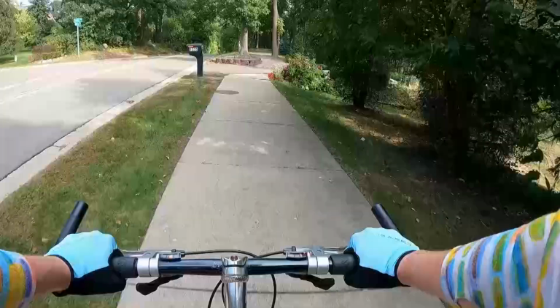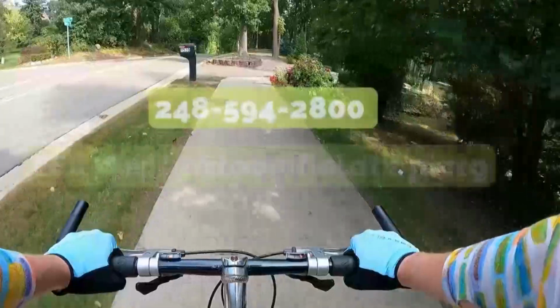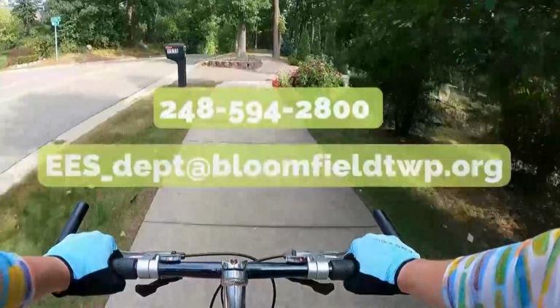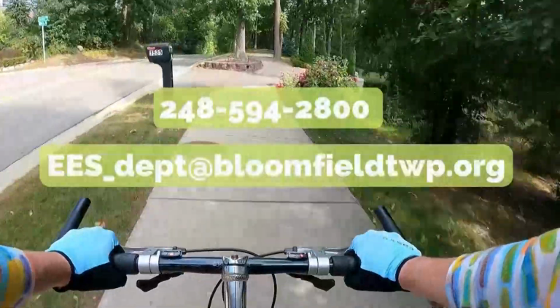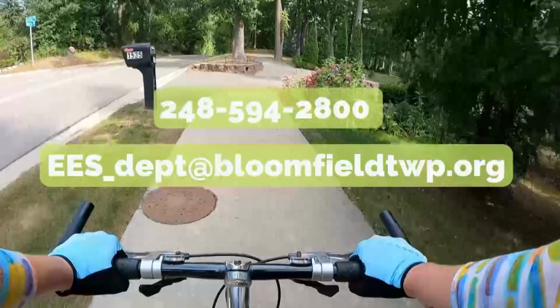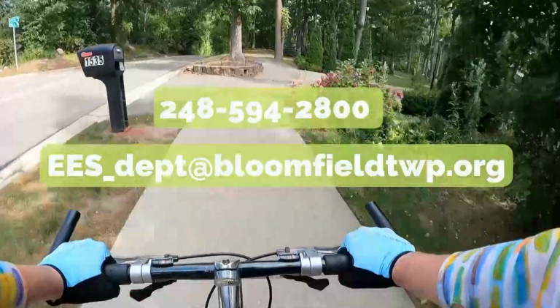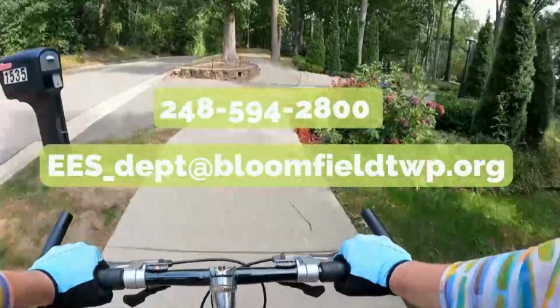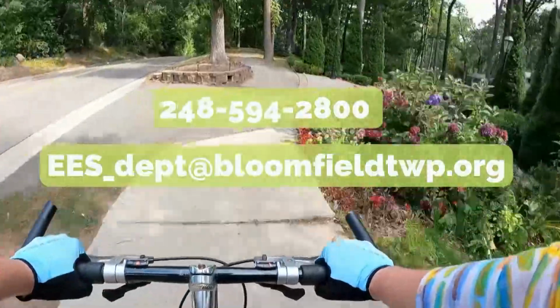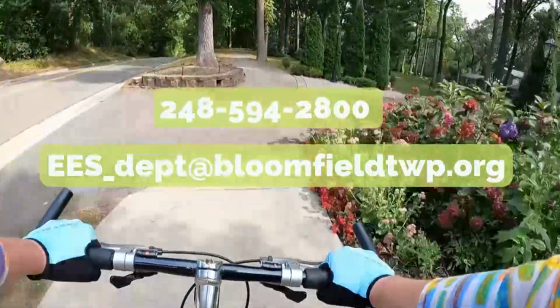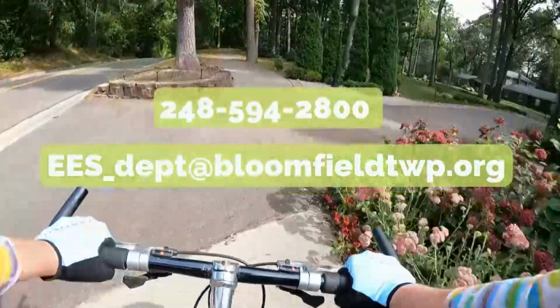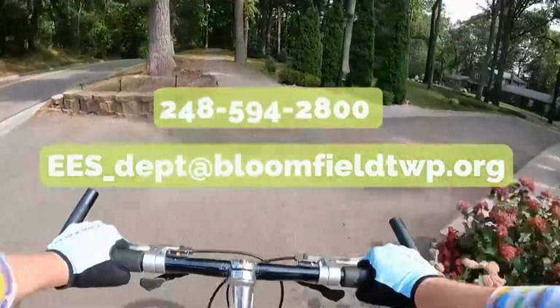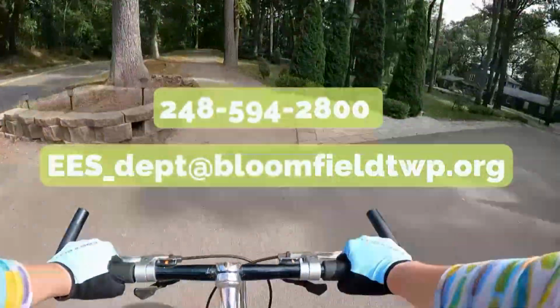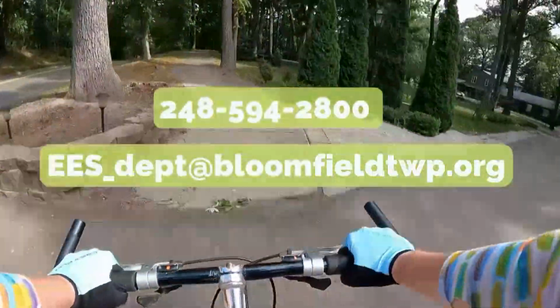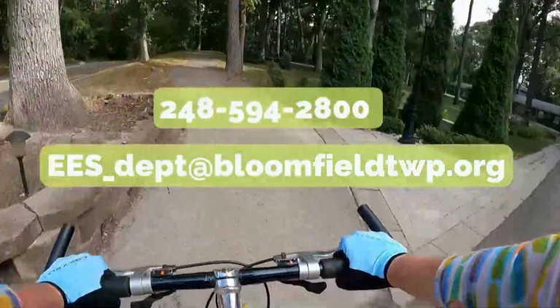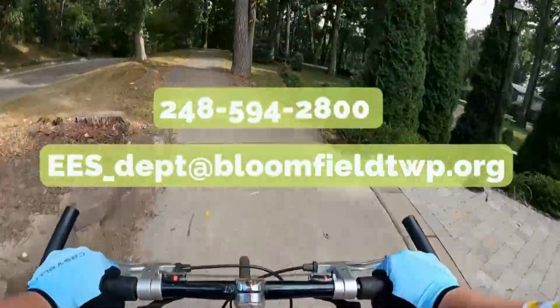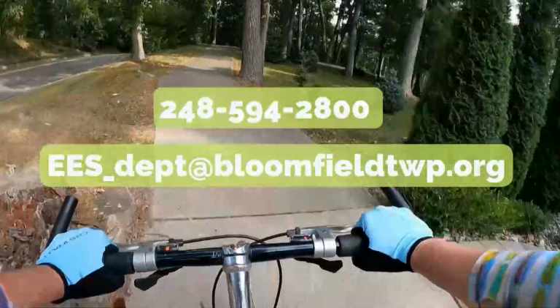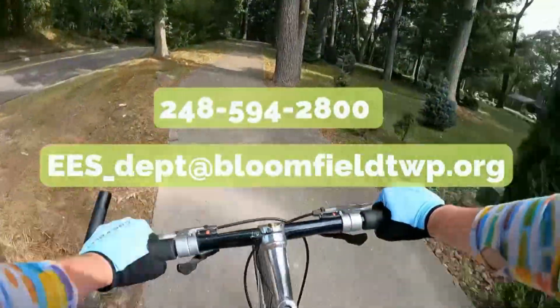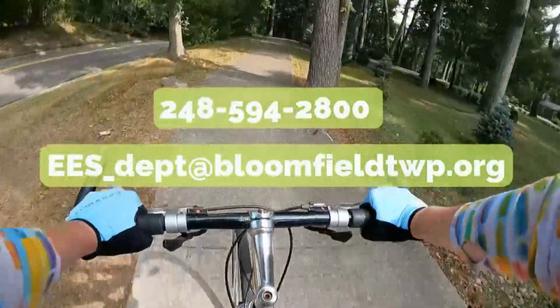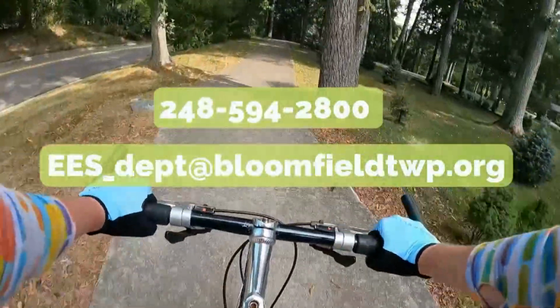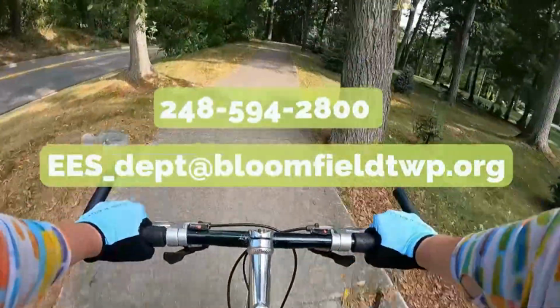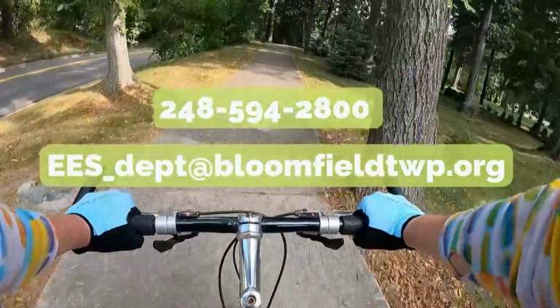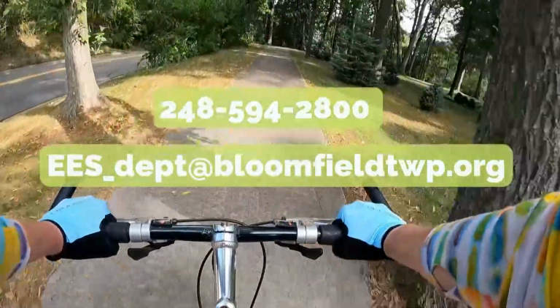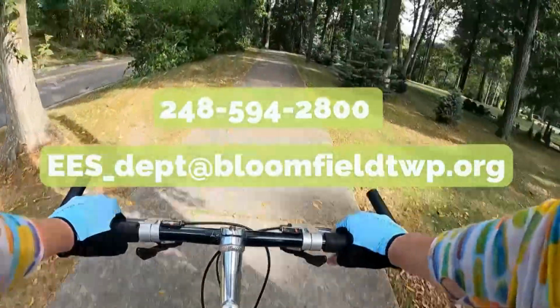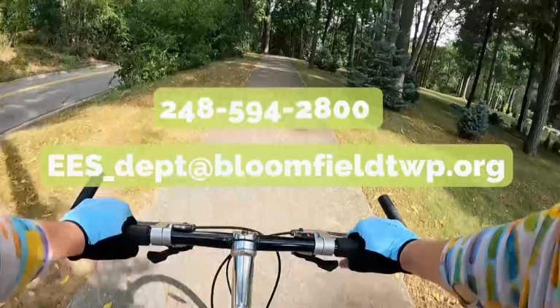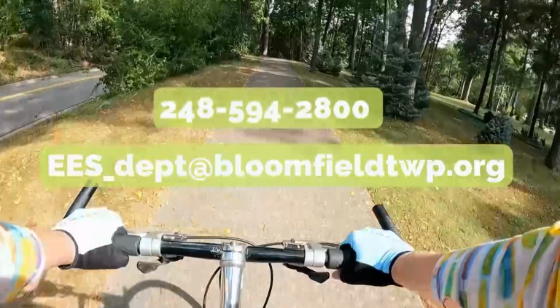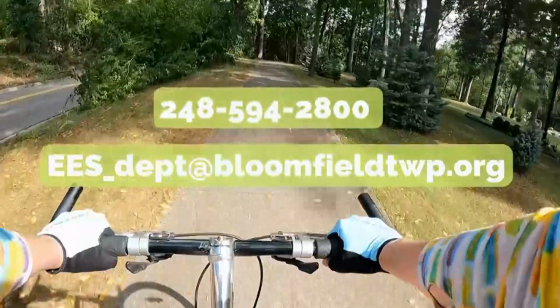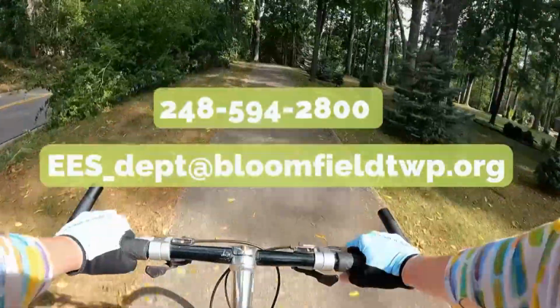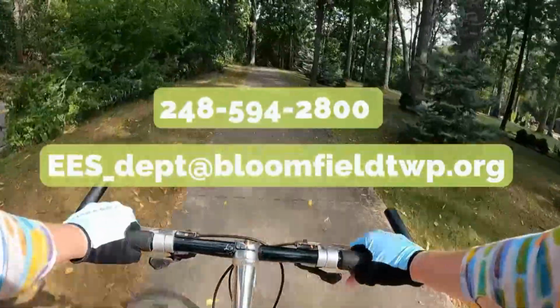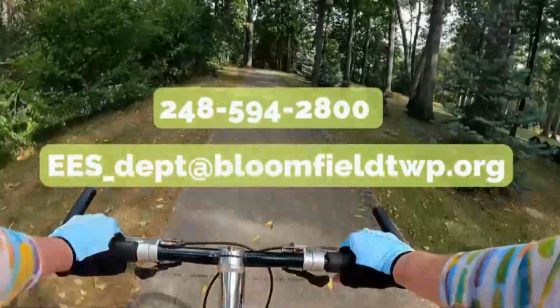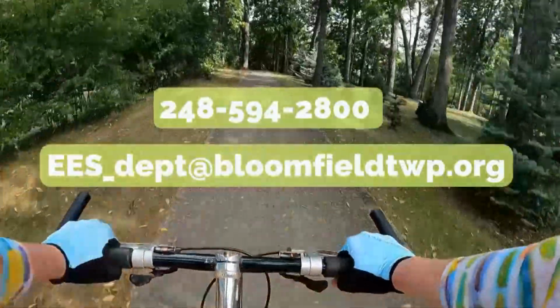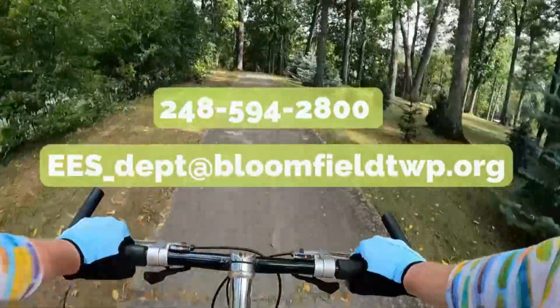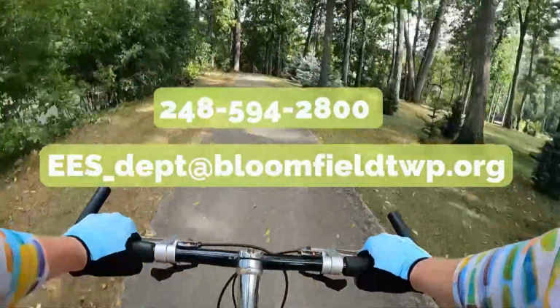To report path maintenance issues, you can call the Engineering and Environmental Department Monday through Thursday, 7 a.m. to 5:30, or email anytime.